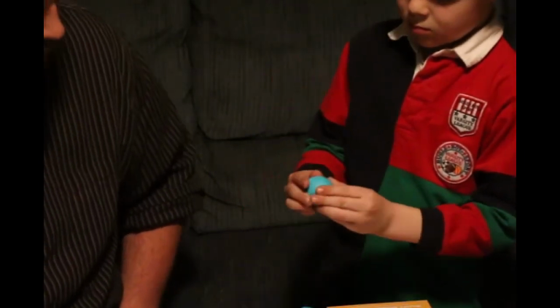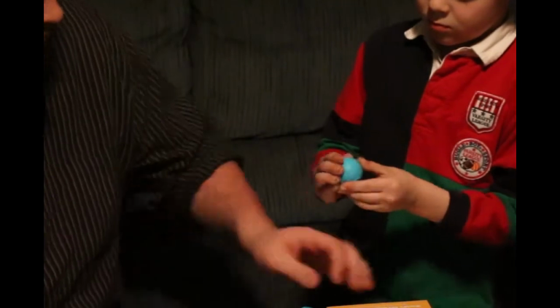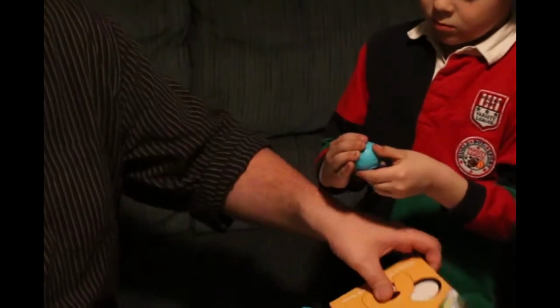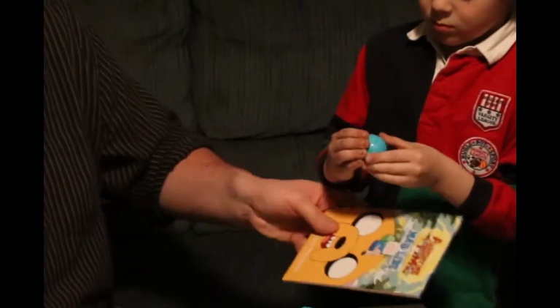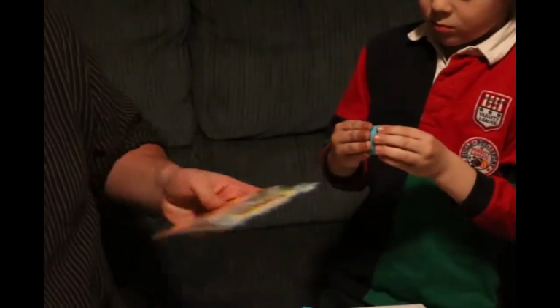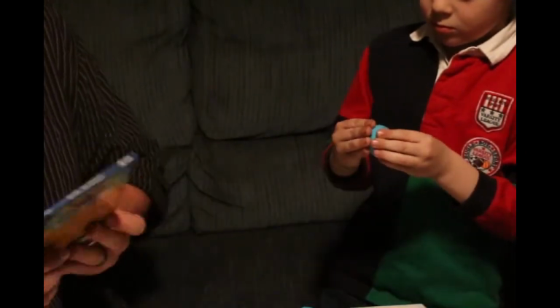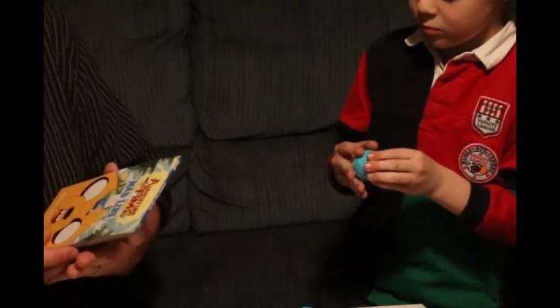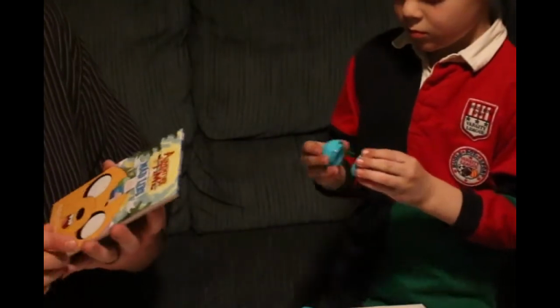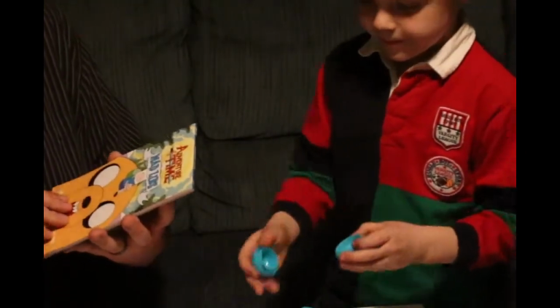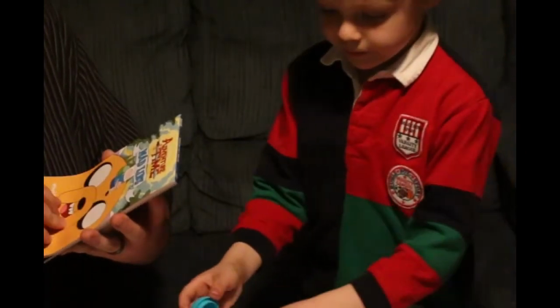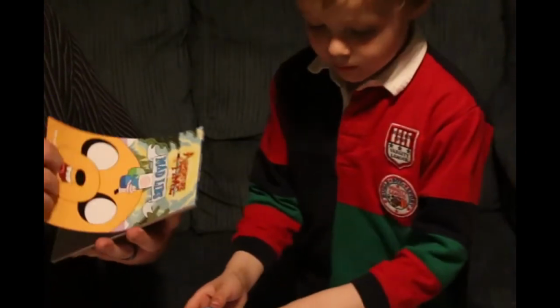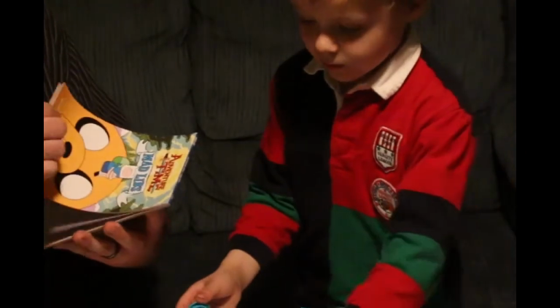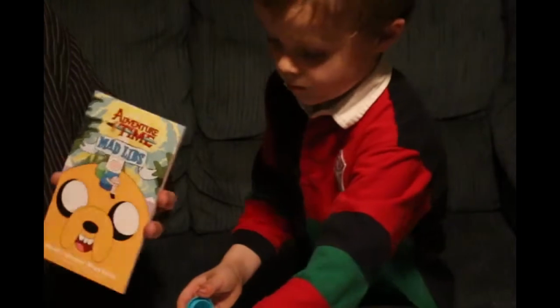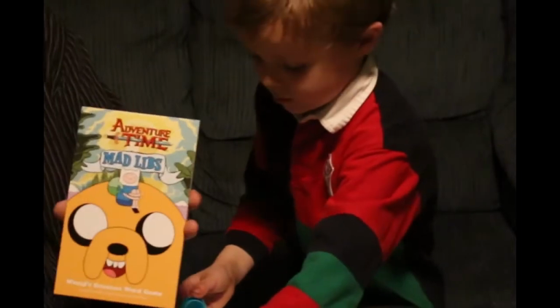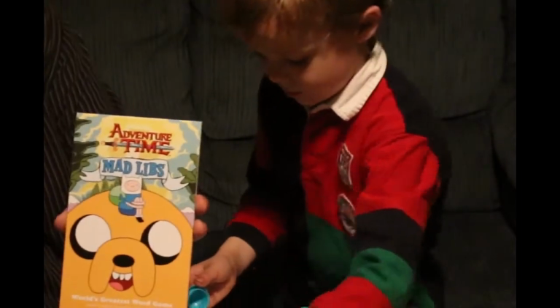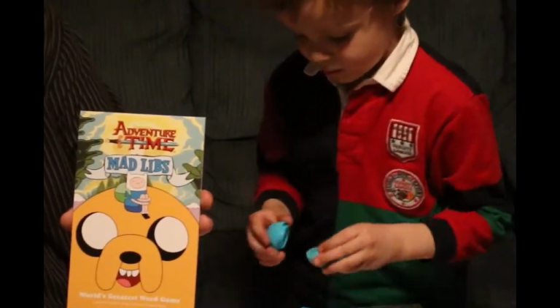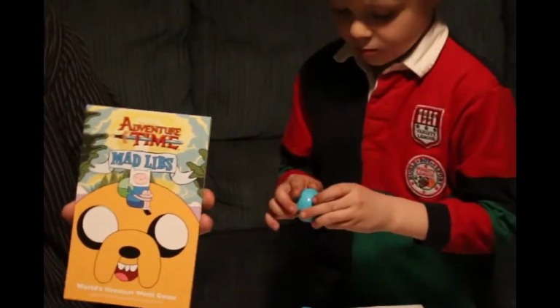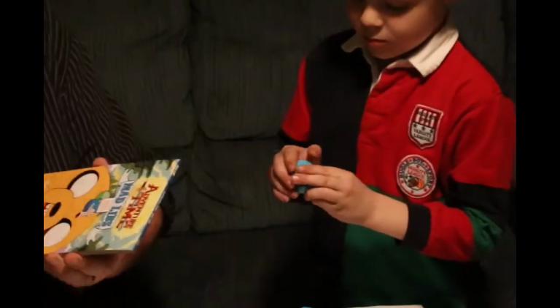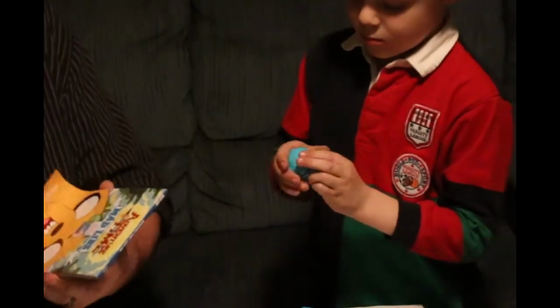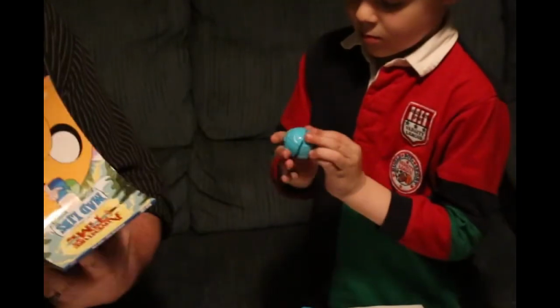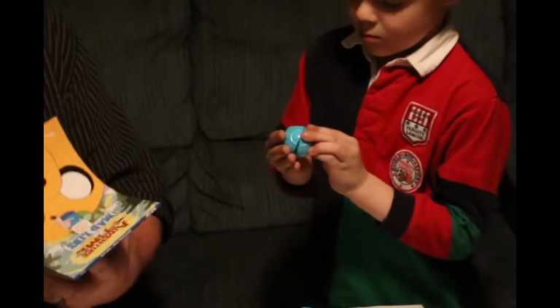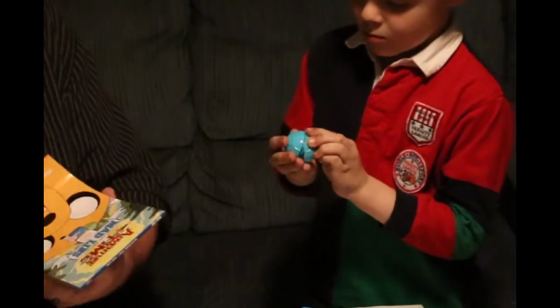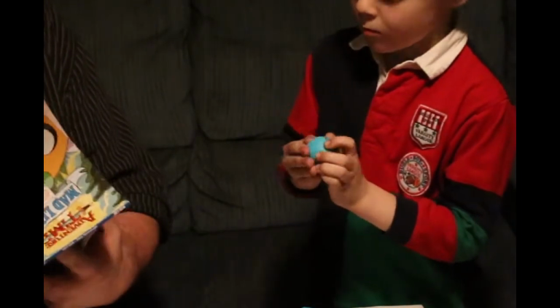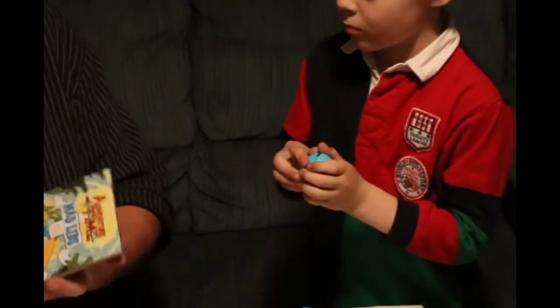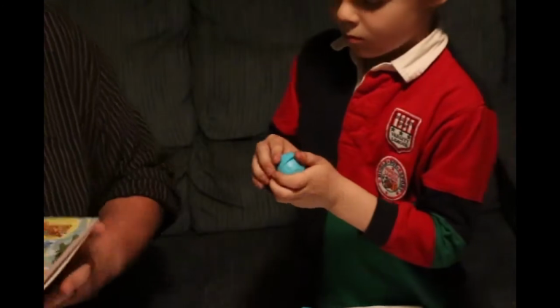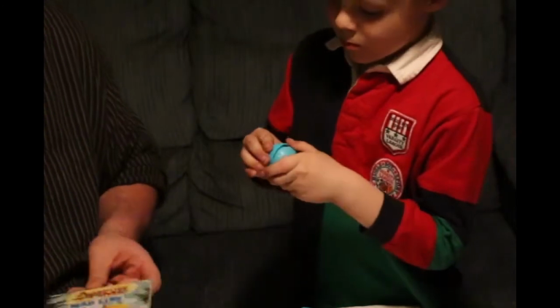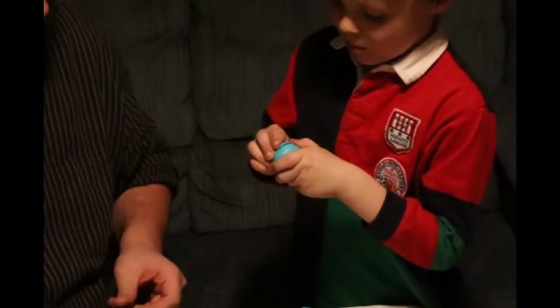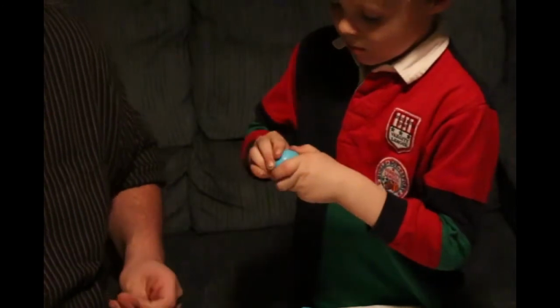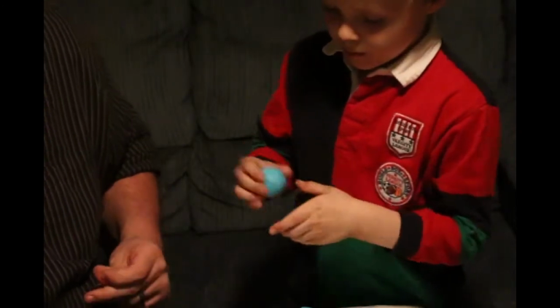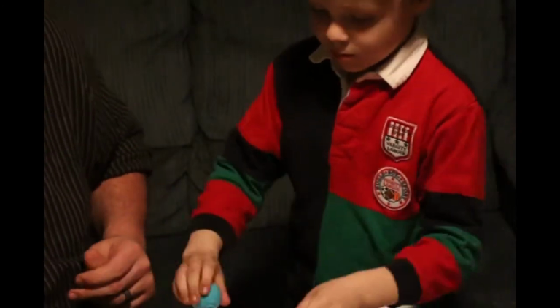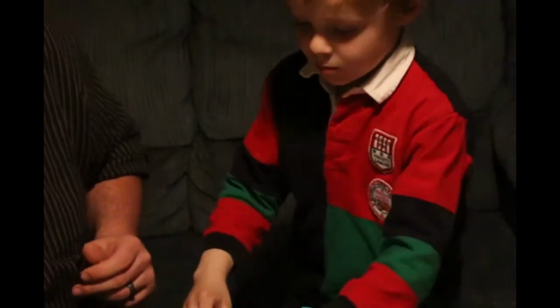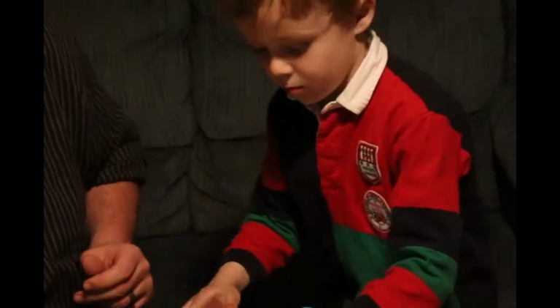And then there's the Adventure Time Mad Libs book. It just has pages of Mad Libs in there. And that is it for this one this month.